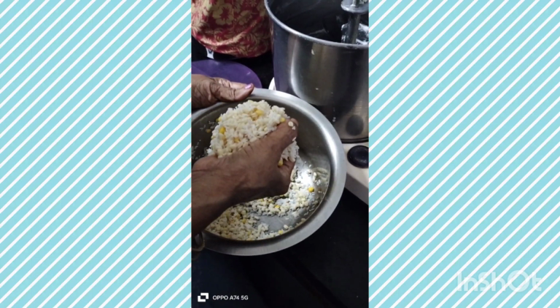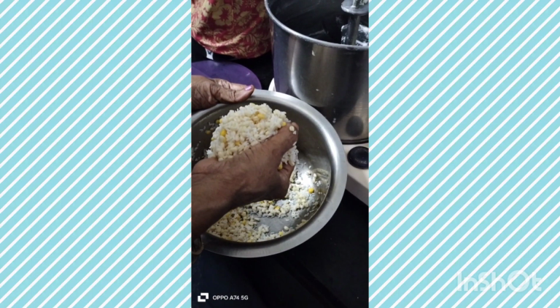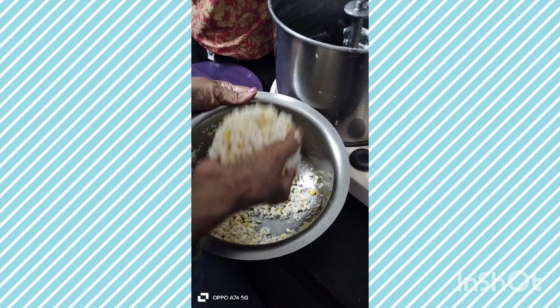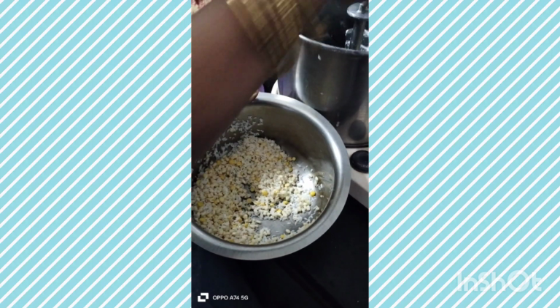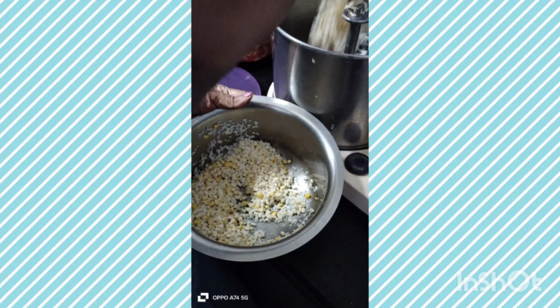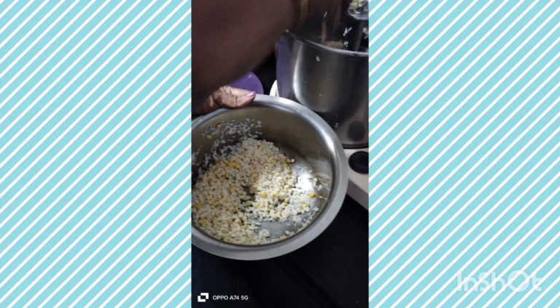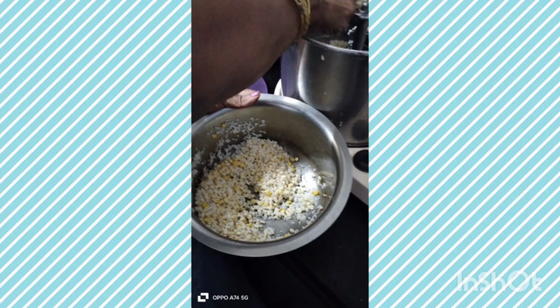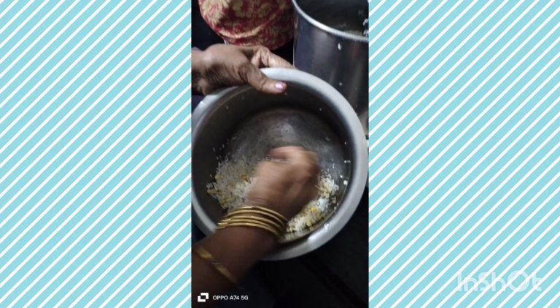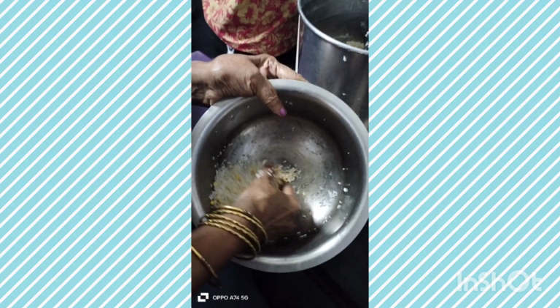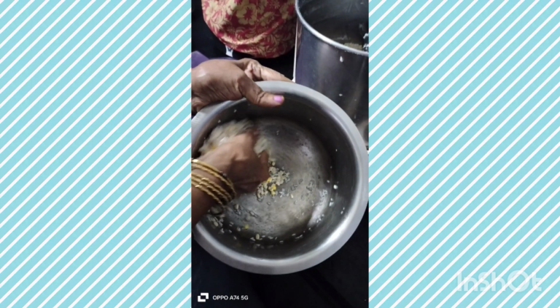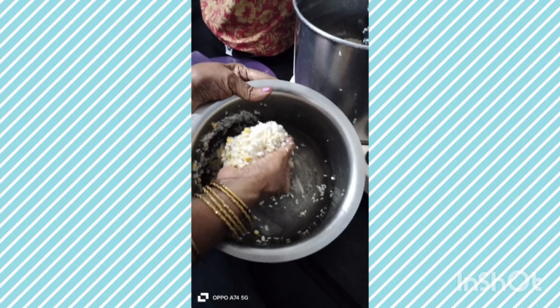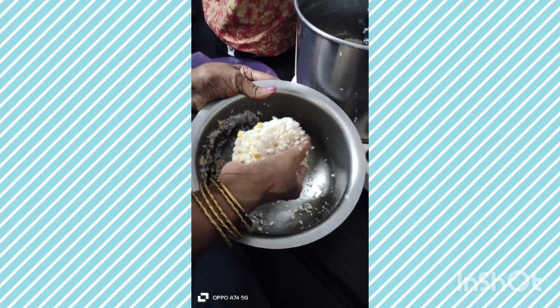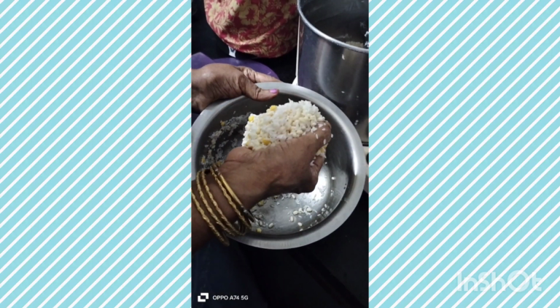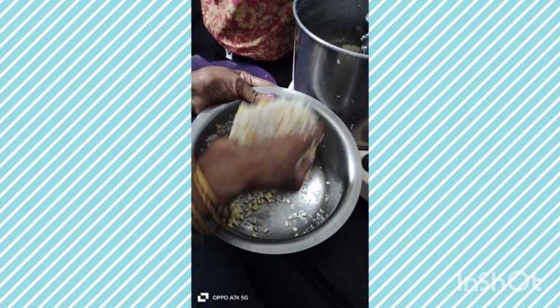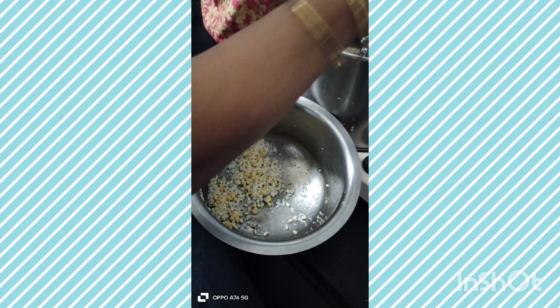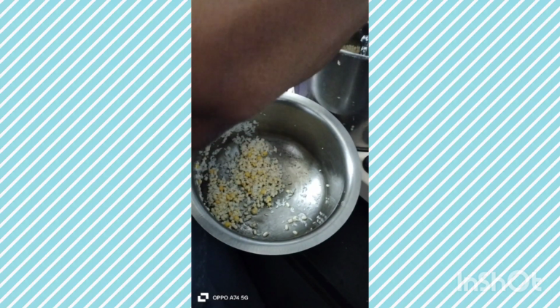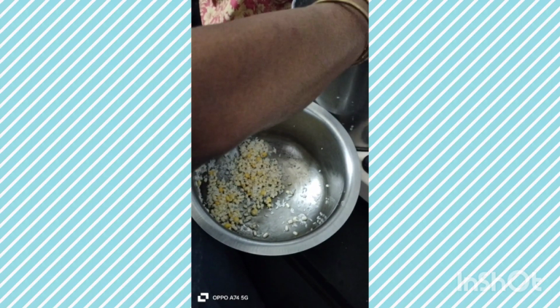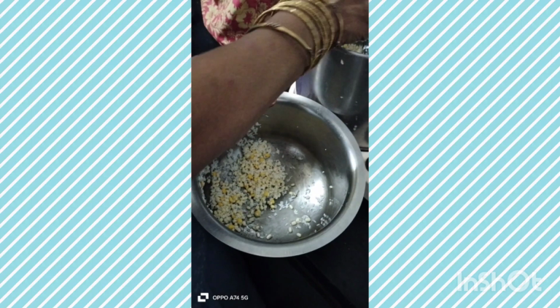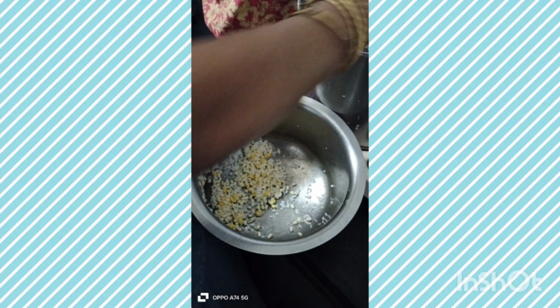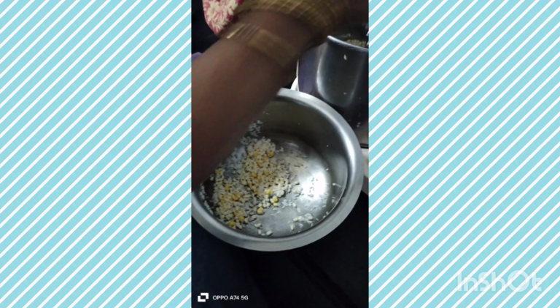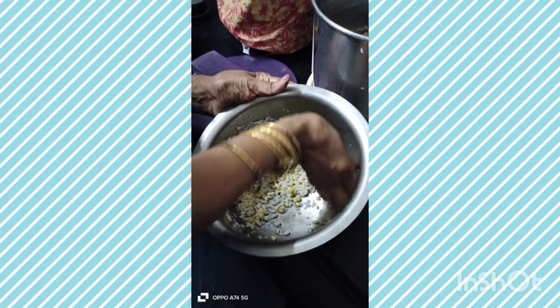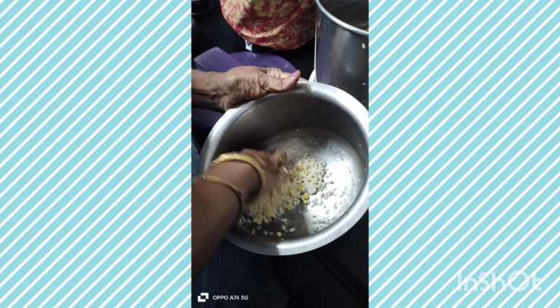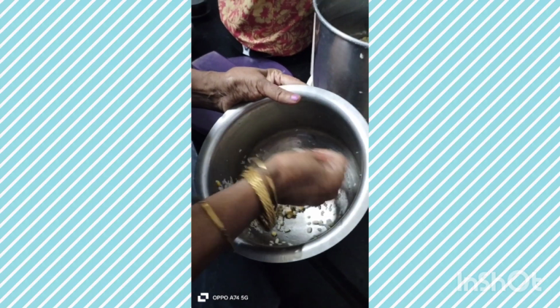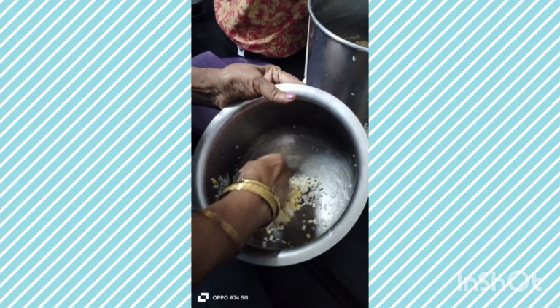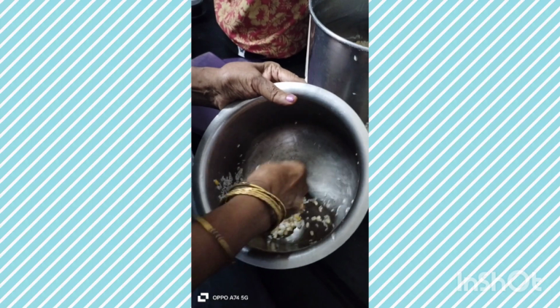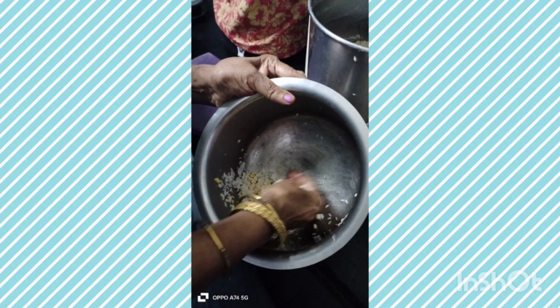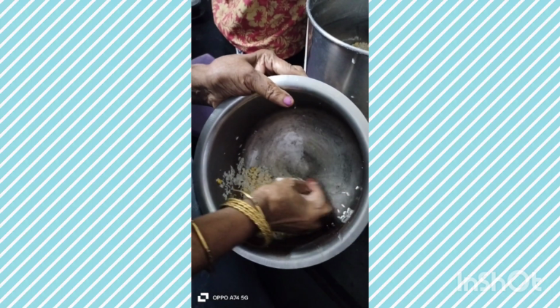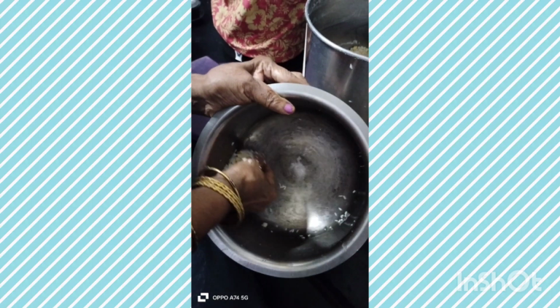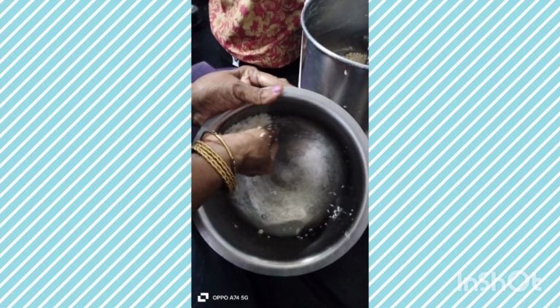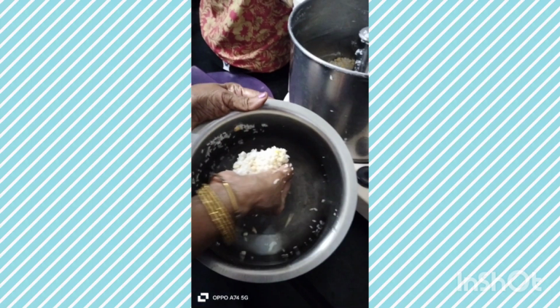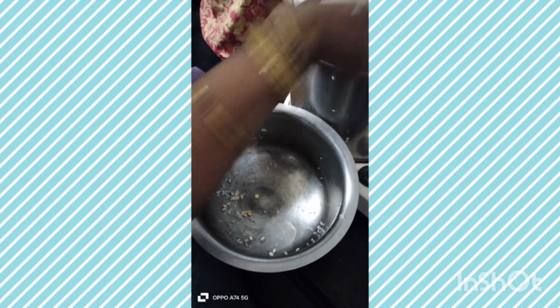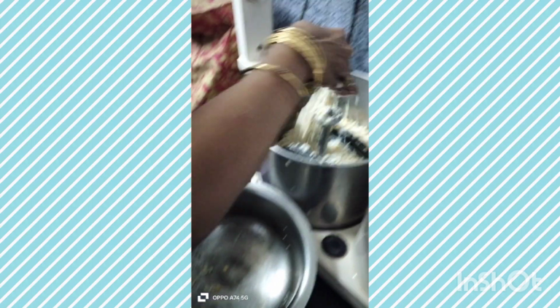1 glass of salt. 2 glass of salt. 3 glass of salt. 4 glass of salt. 1 teaspoon of salt.